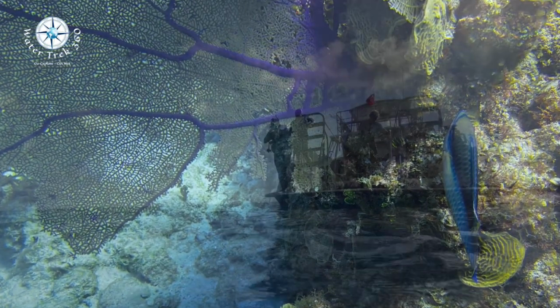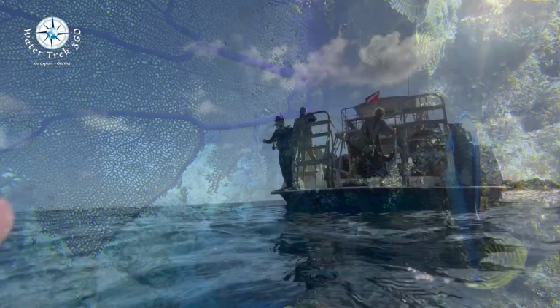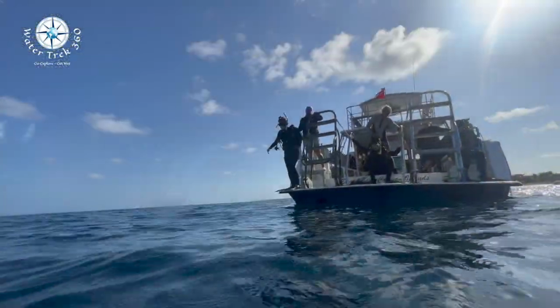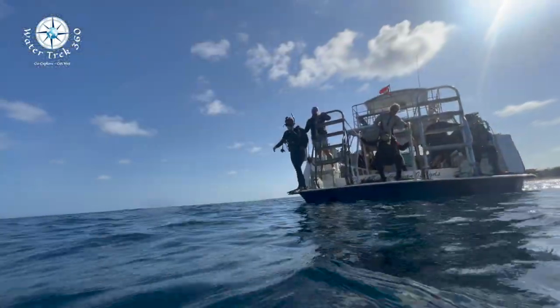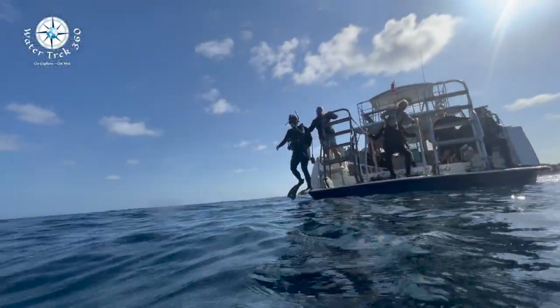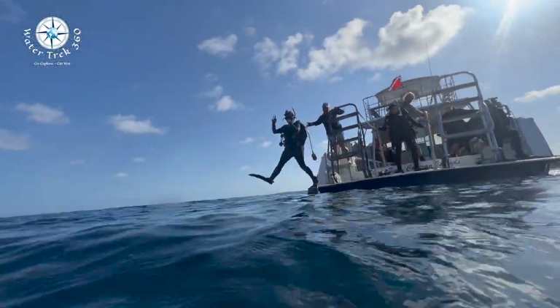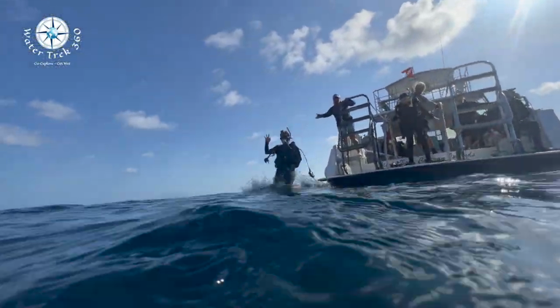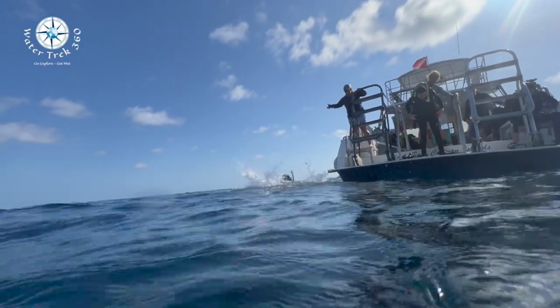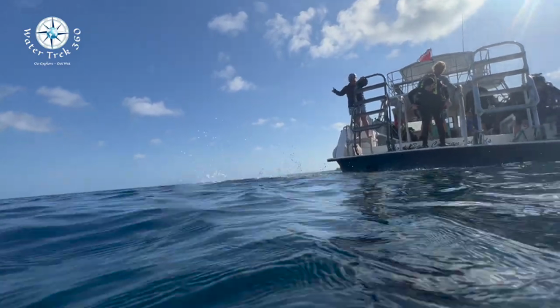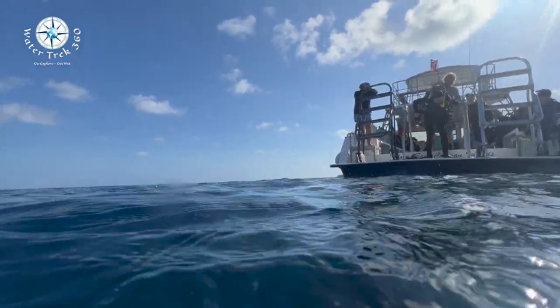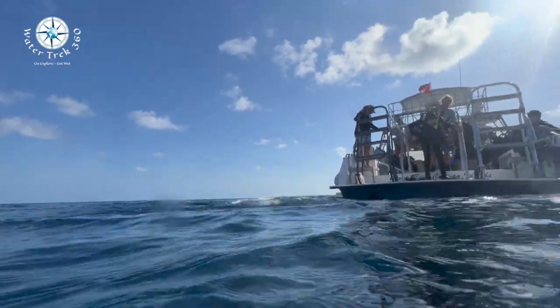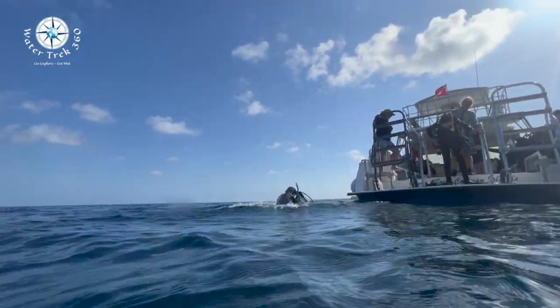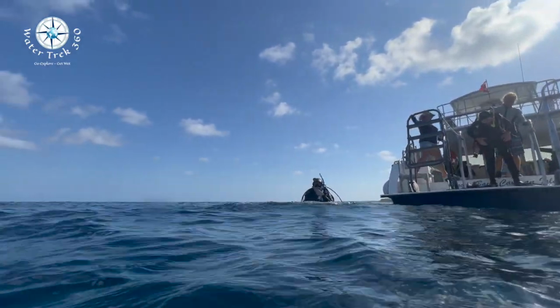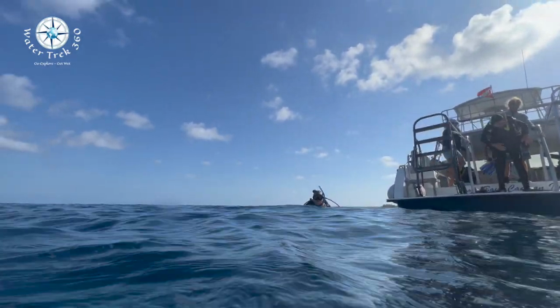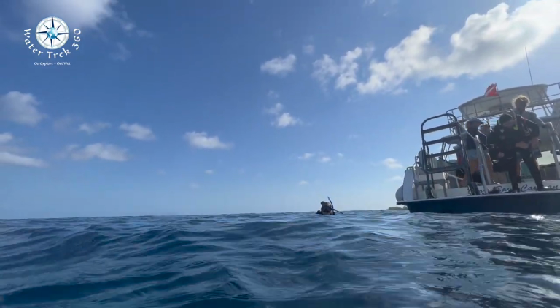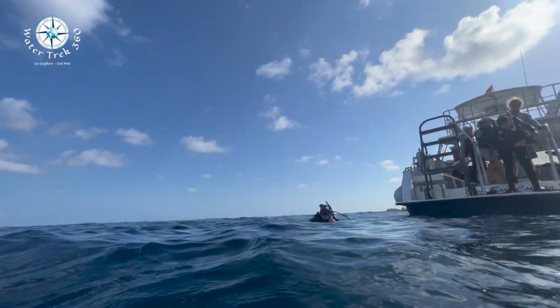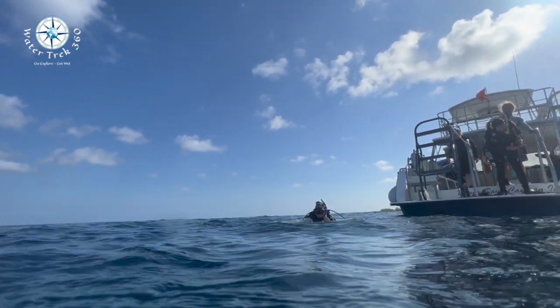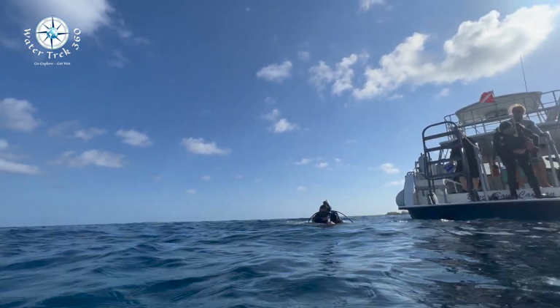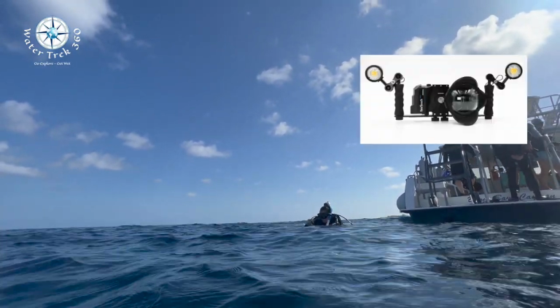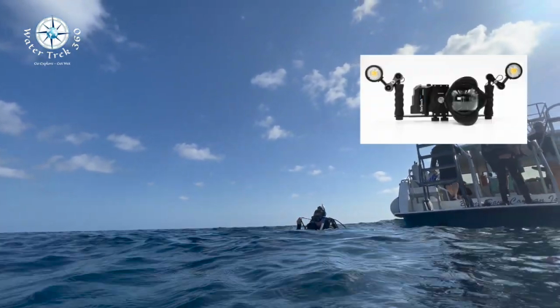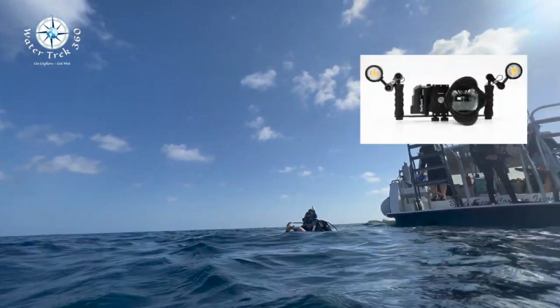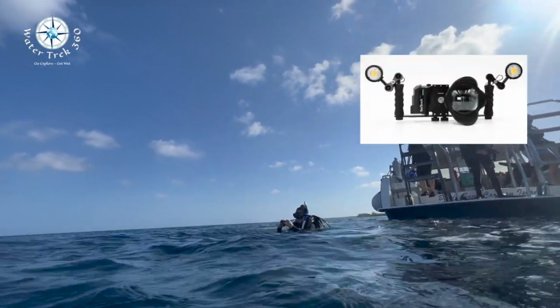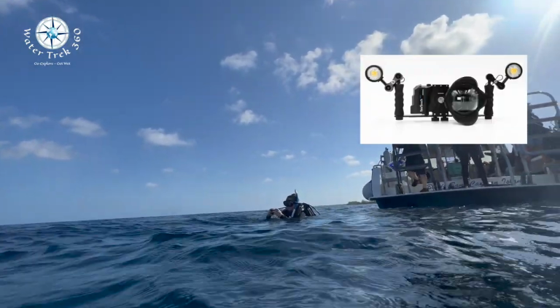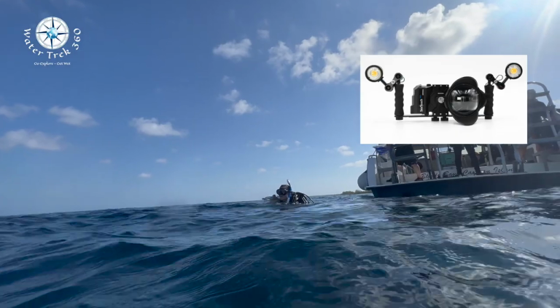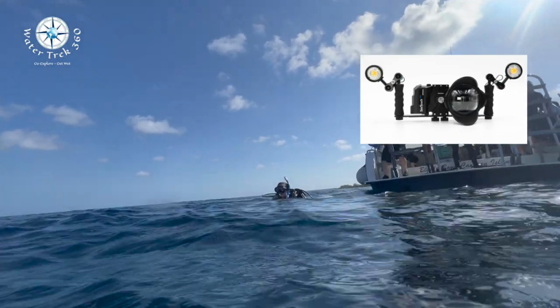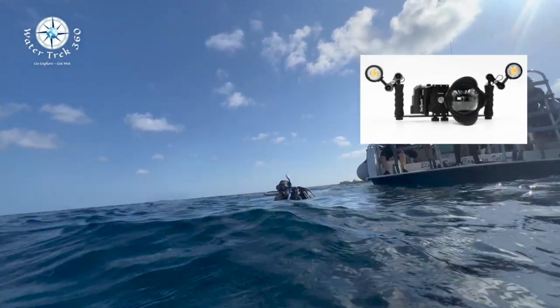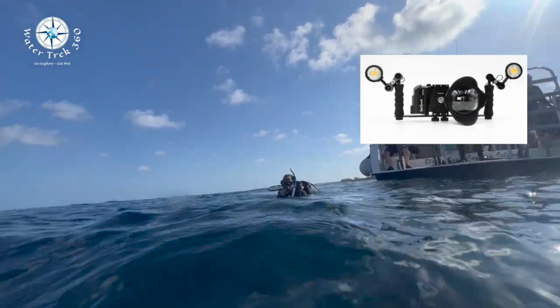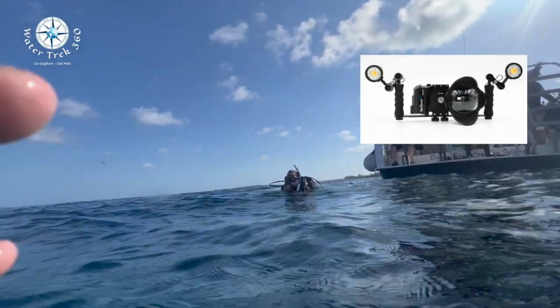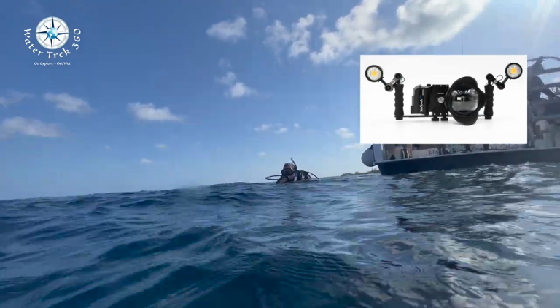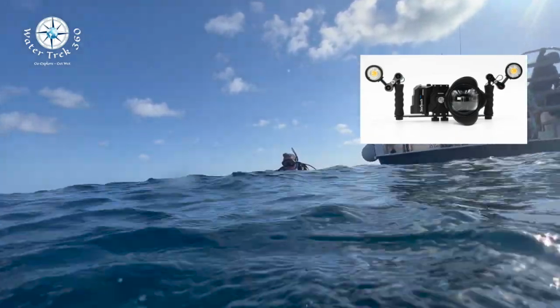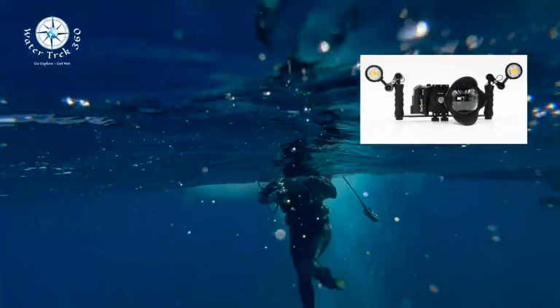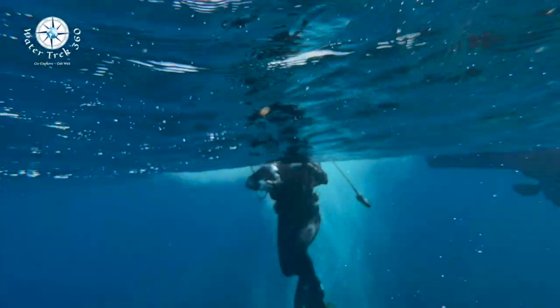I took a variety of shots. This one here is just above water and below water — it might have worked a little better with one of the bubble housings to get a more rounded view, but it was fine.